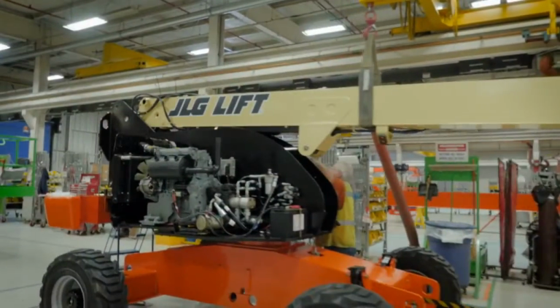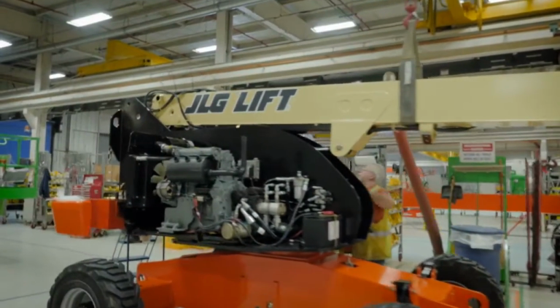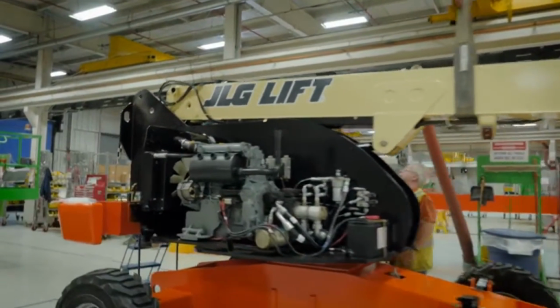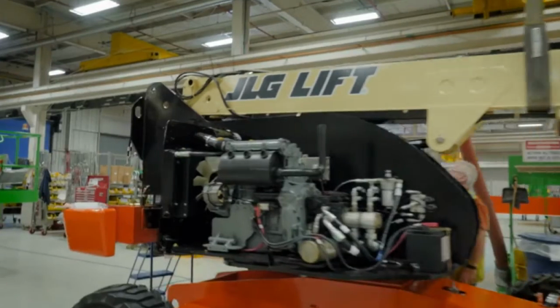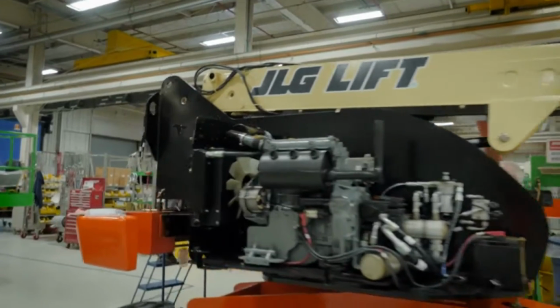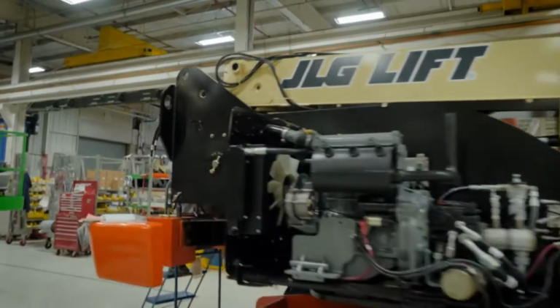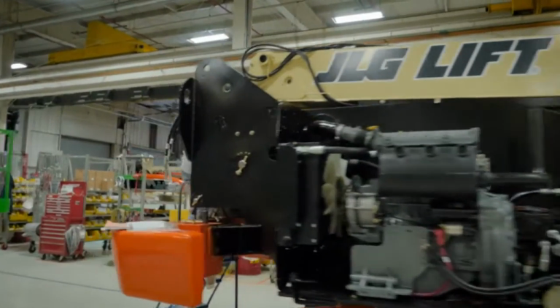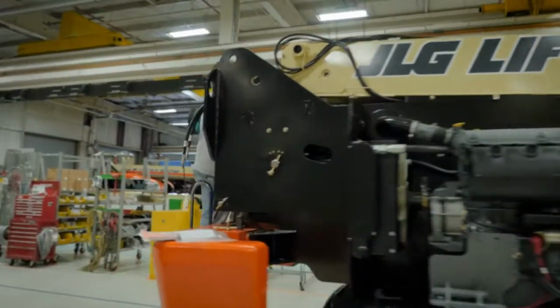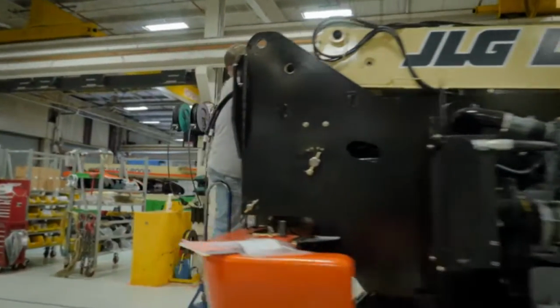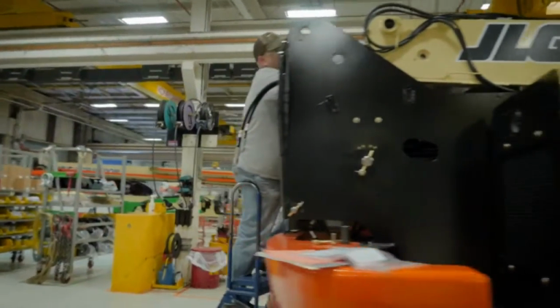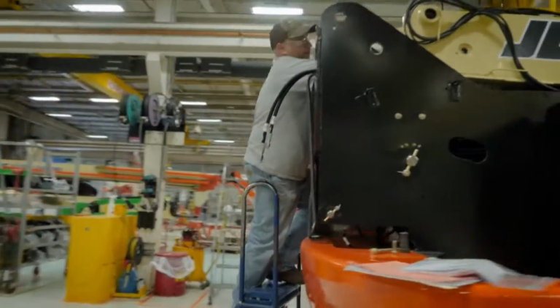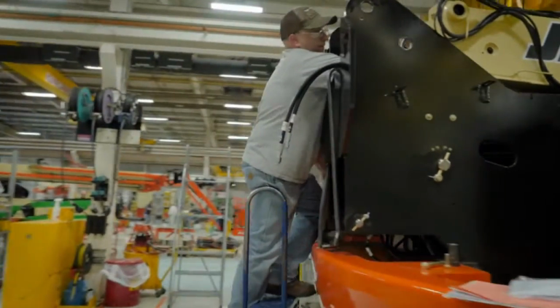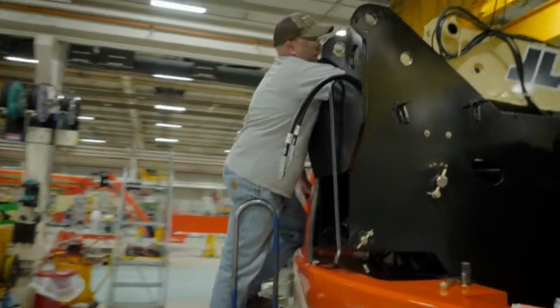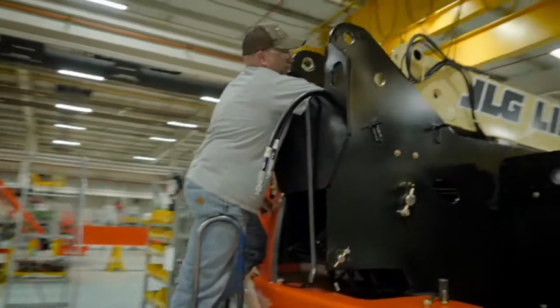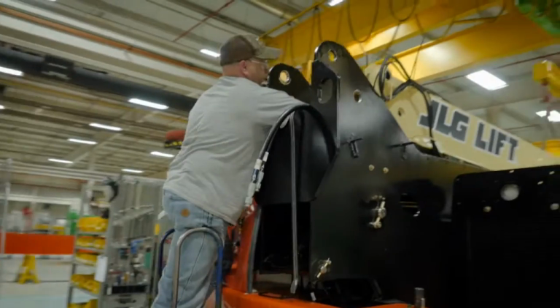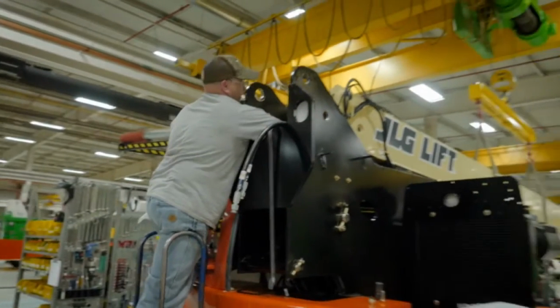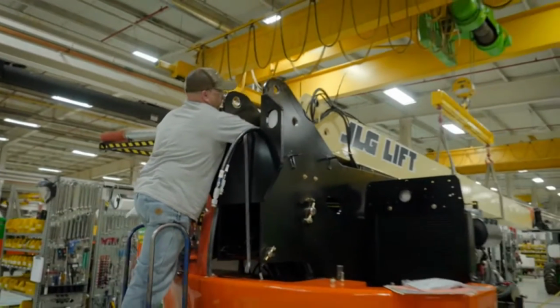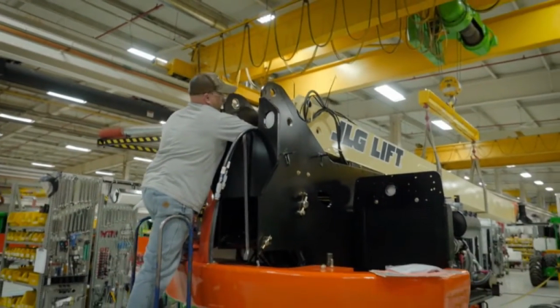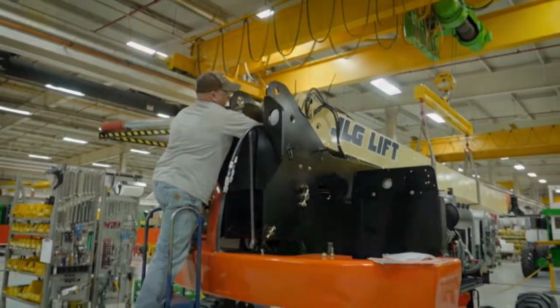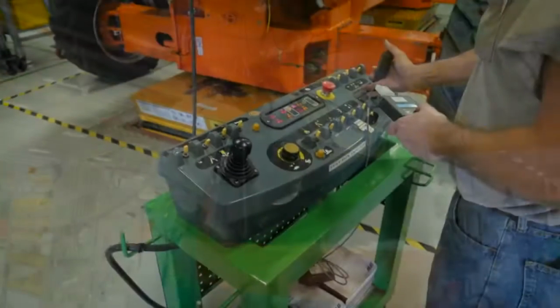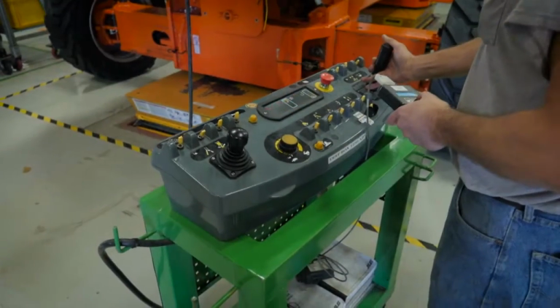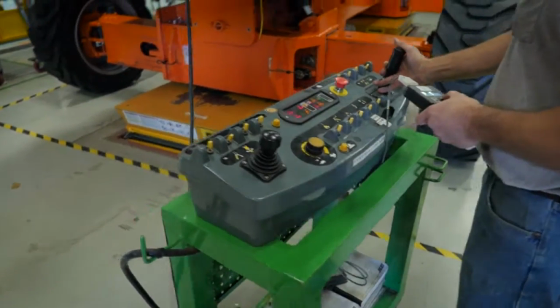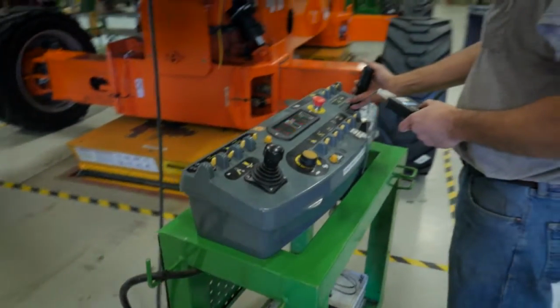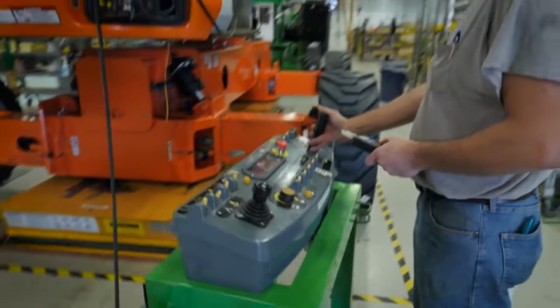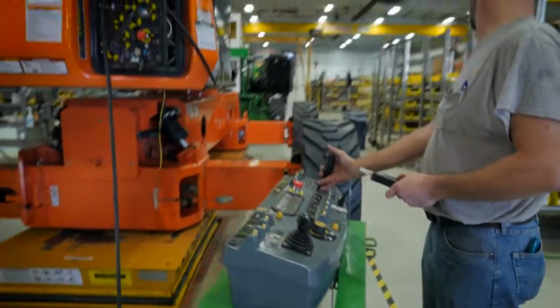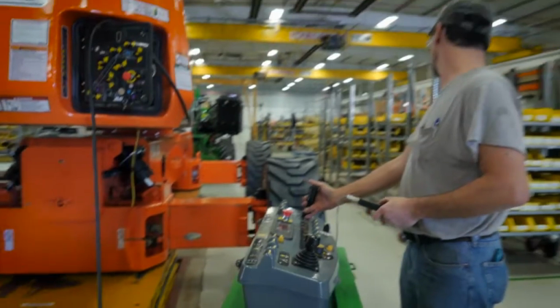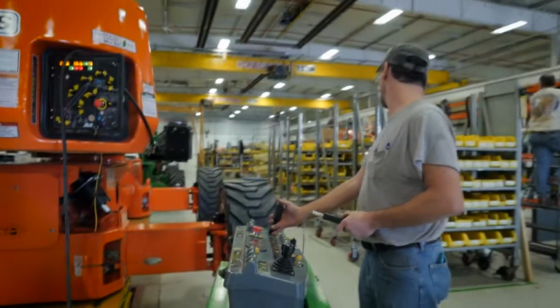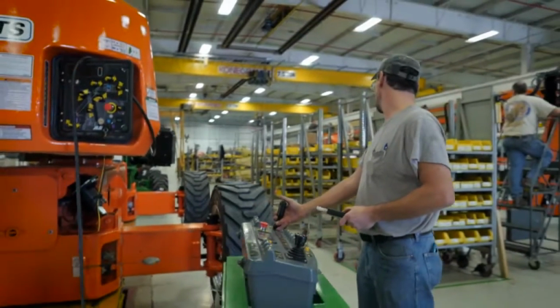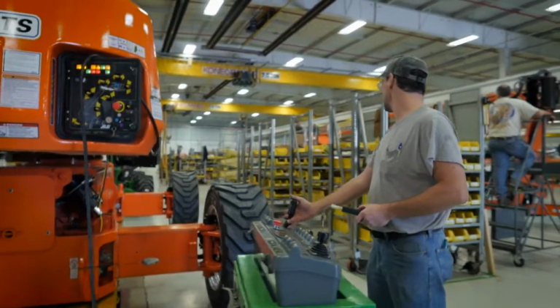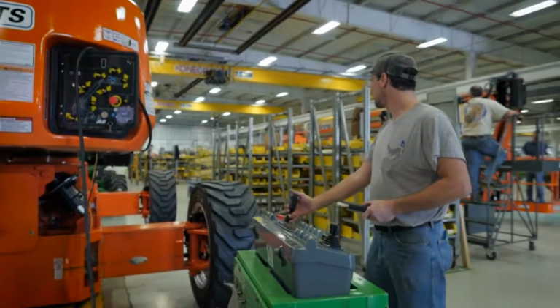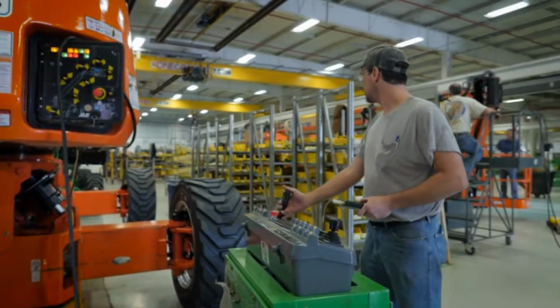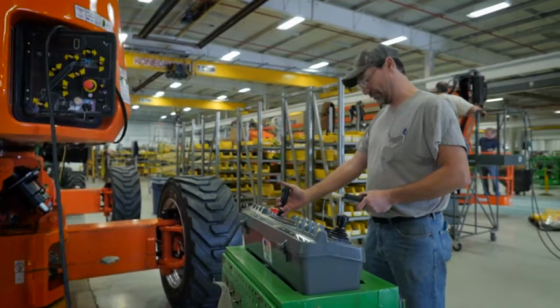After that is completed, the machine moves to Station 5. That is where we install all the fluids into the machine. We install the boom assembly. We install the platform. We start the machine, and that's where we actually get the machine to start functioning. We check all functions to make sure they work in that station.